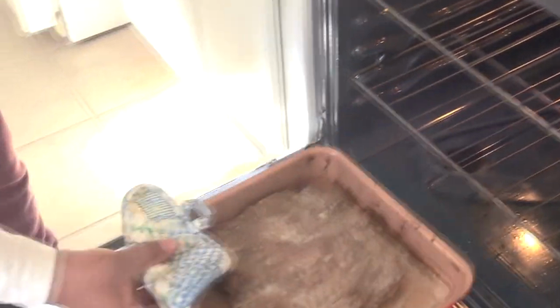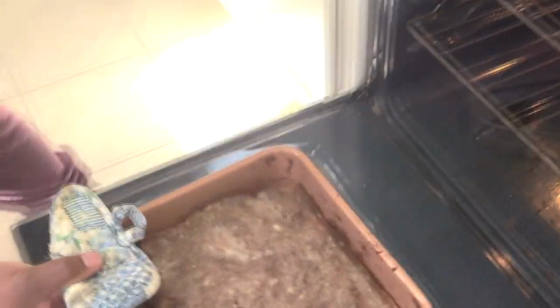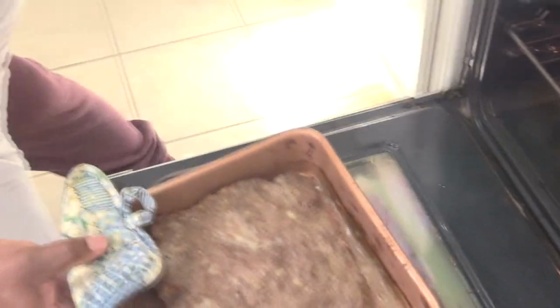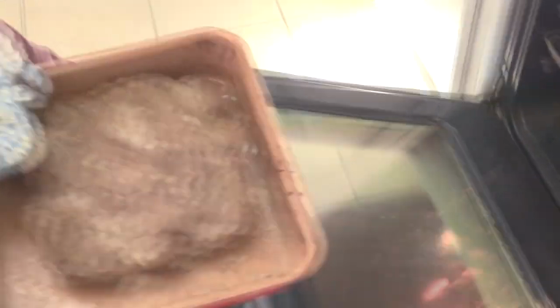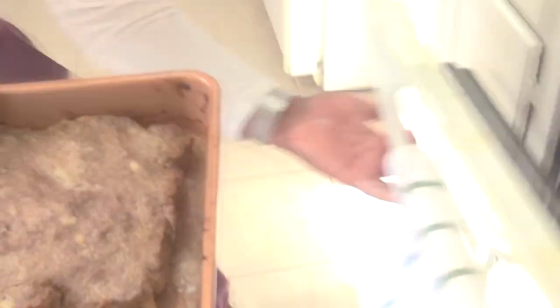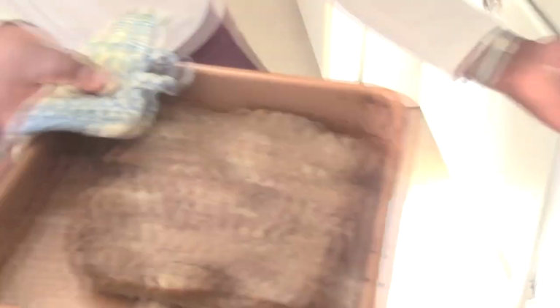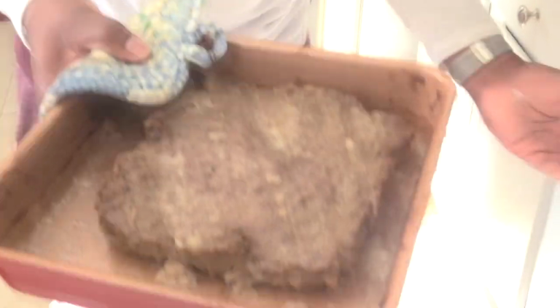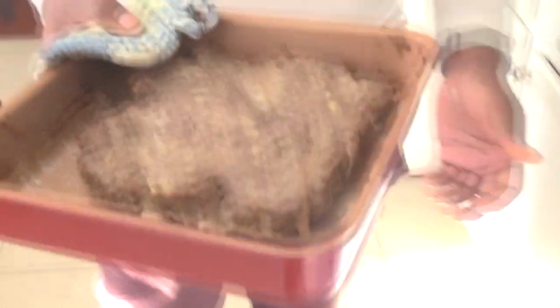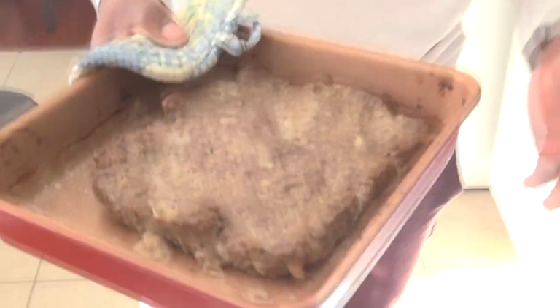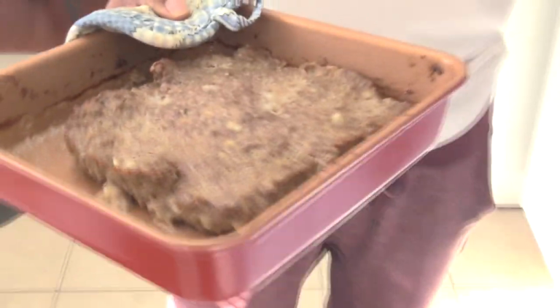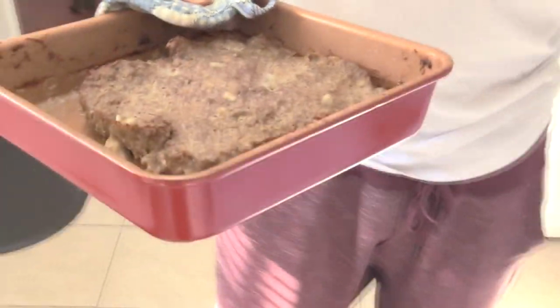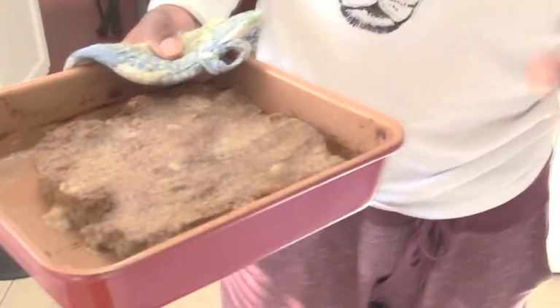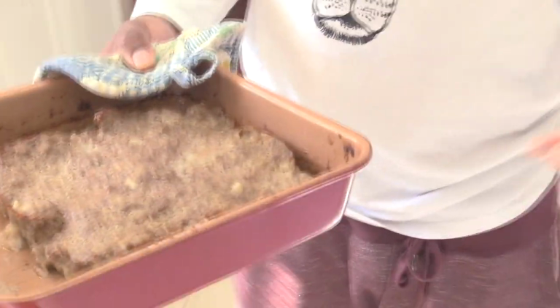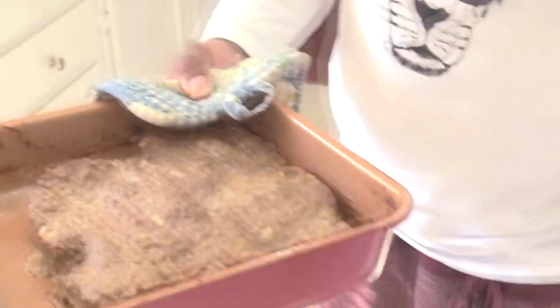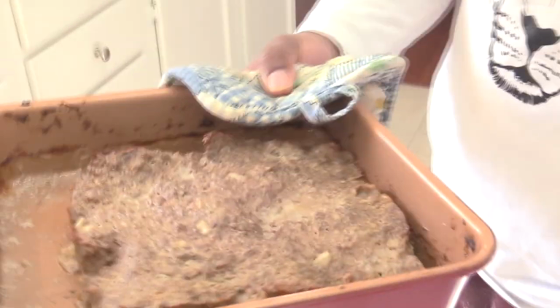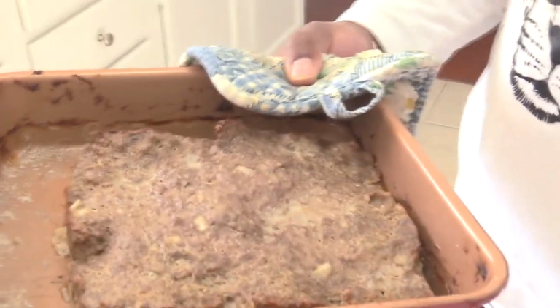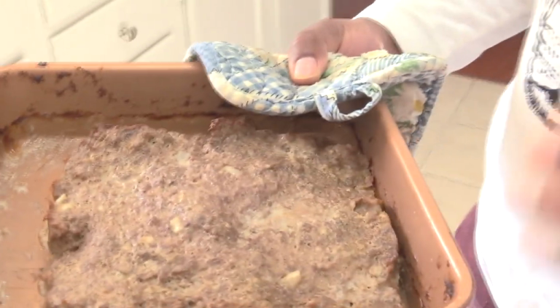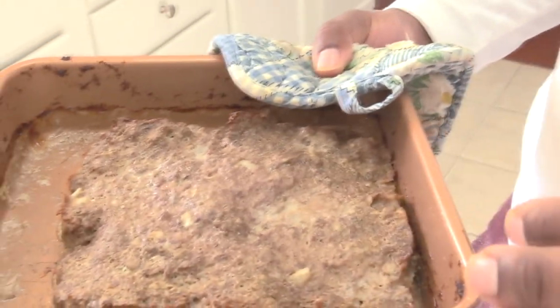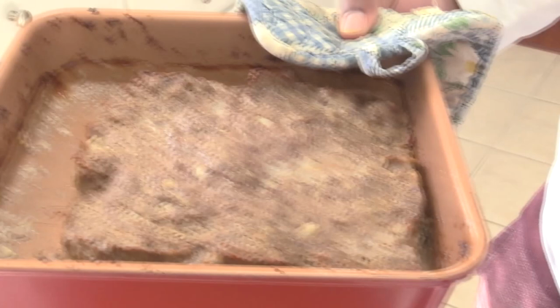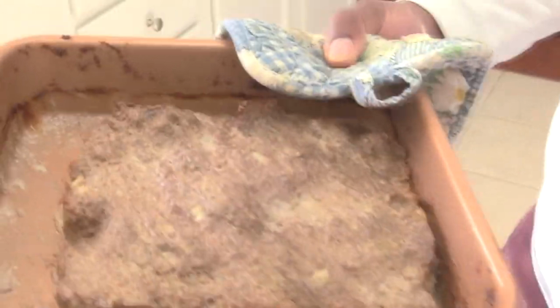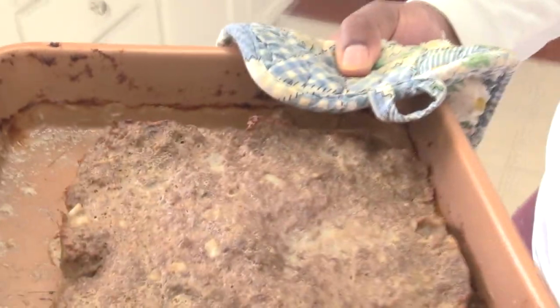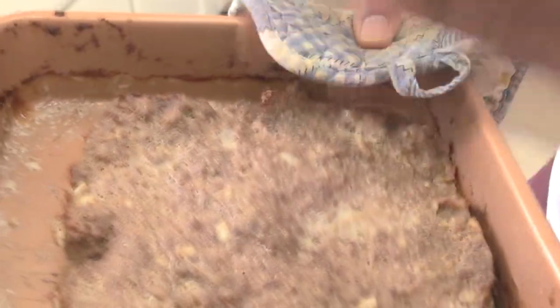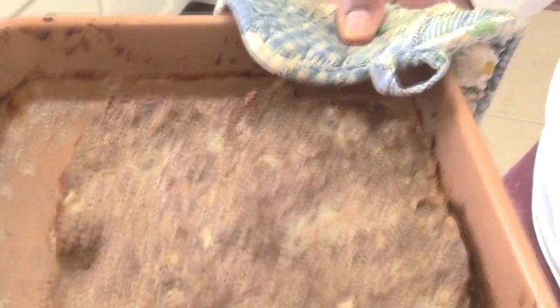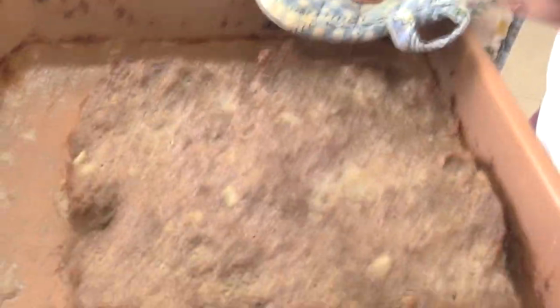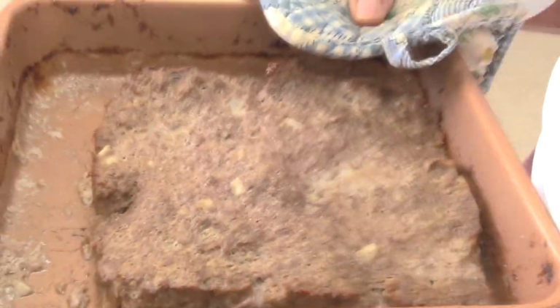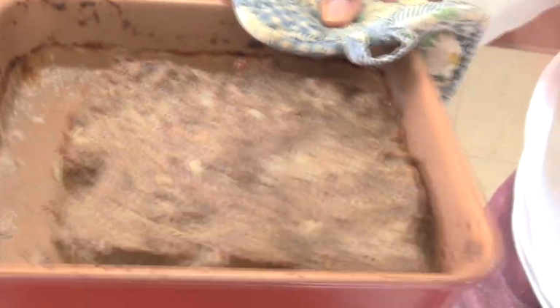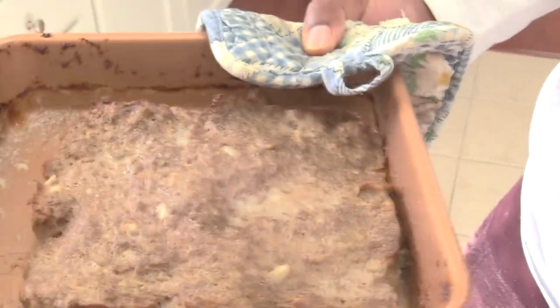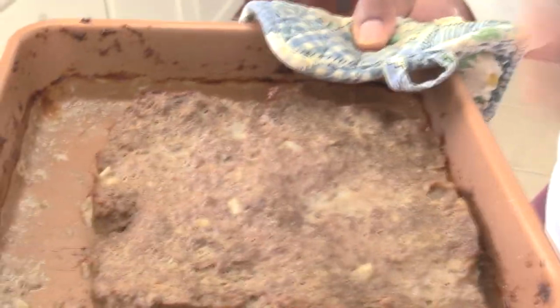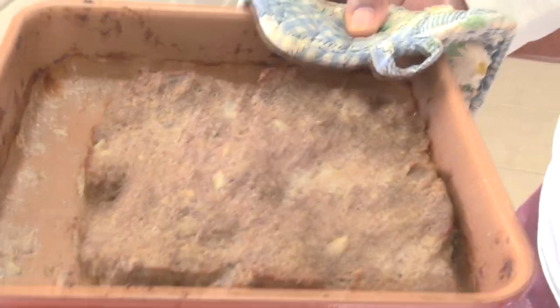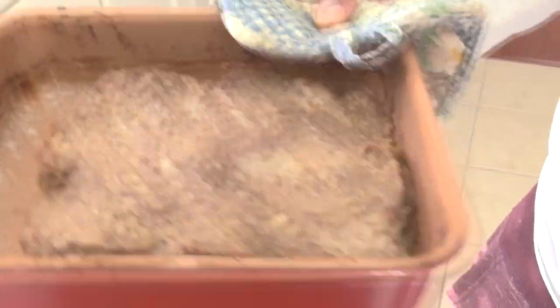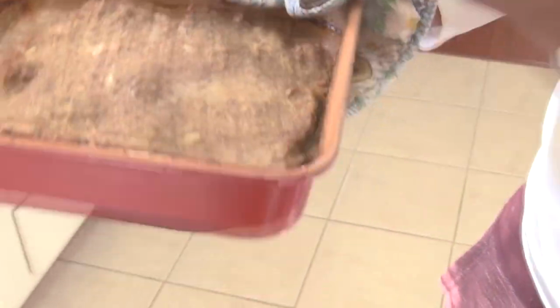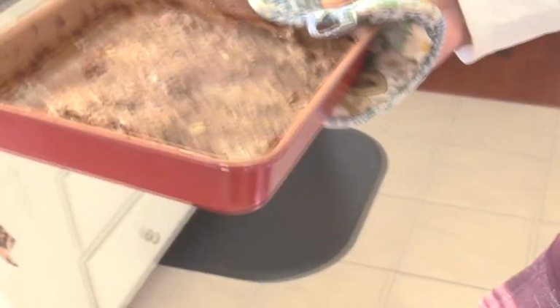Our gyro meat is out of the oven. We're going to let that rest — it's kind of like steak. You do not want to cut it immediately because it'll just leak all the juices out and you'll have dry meat. So you're just going to let that rest.